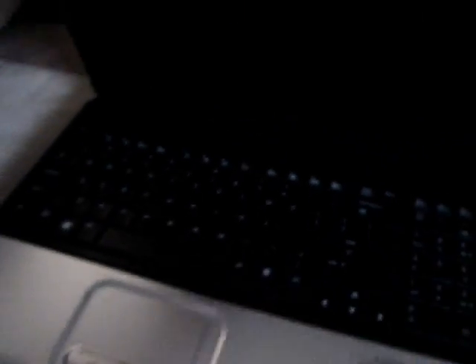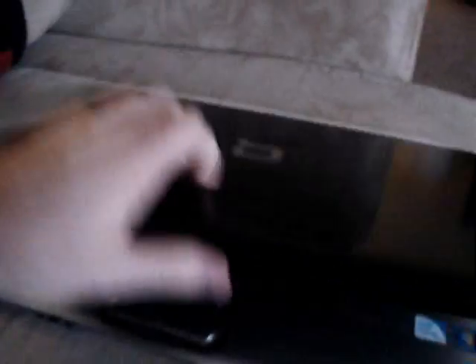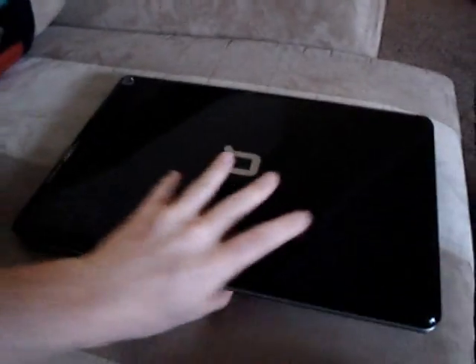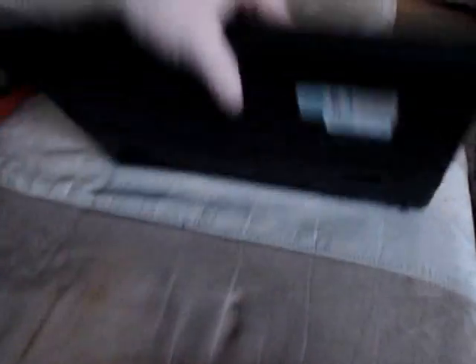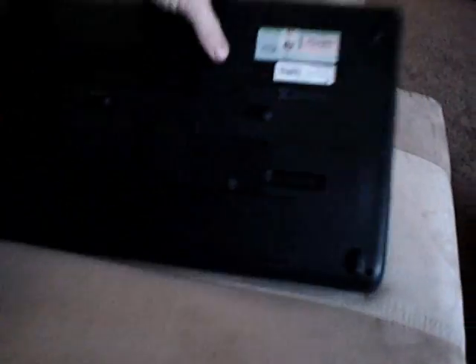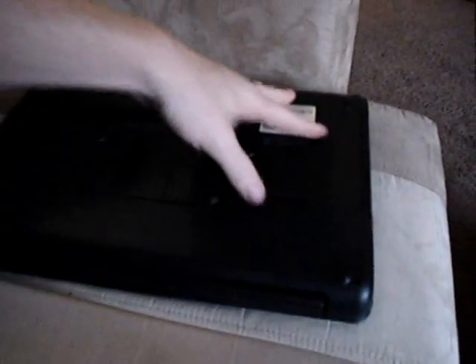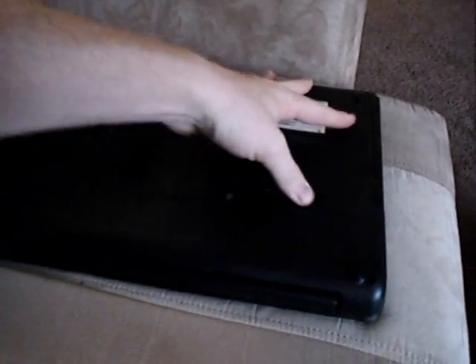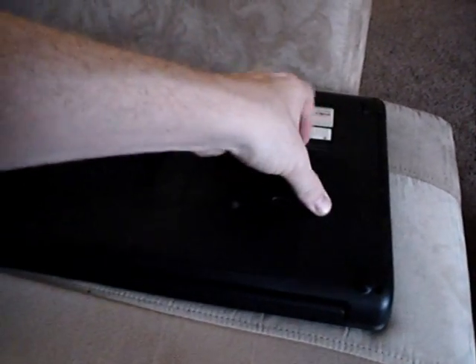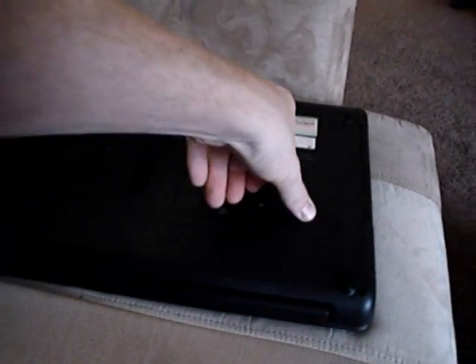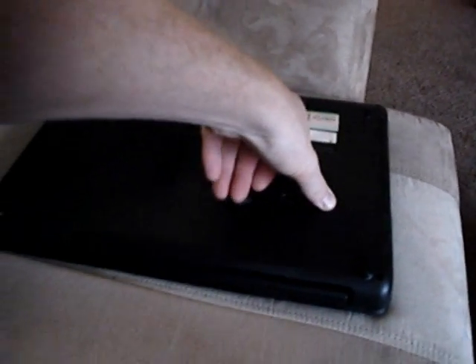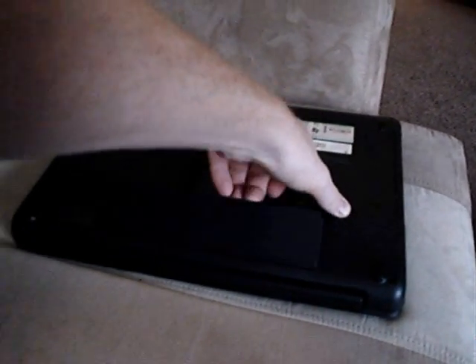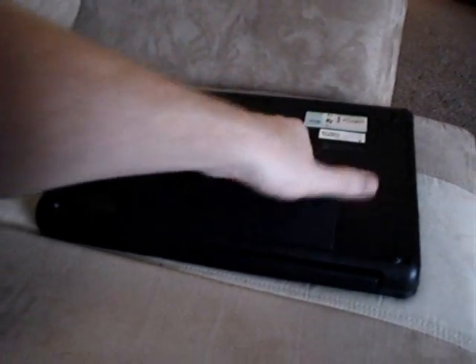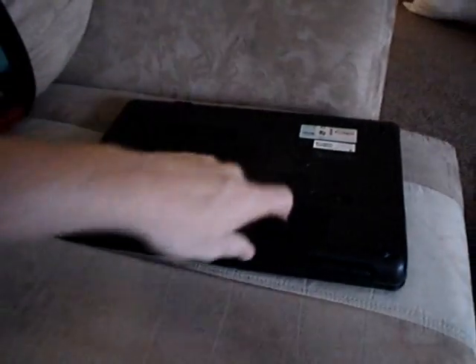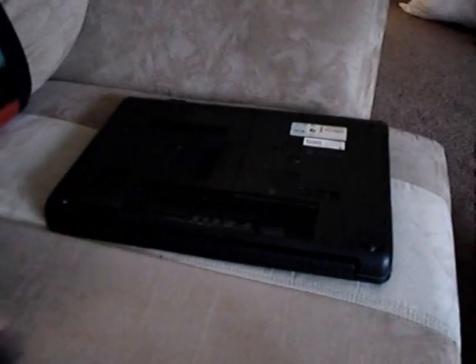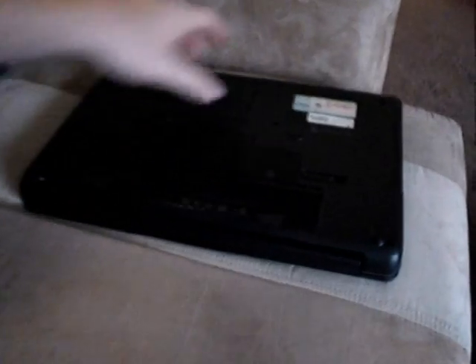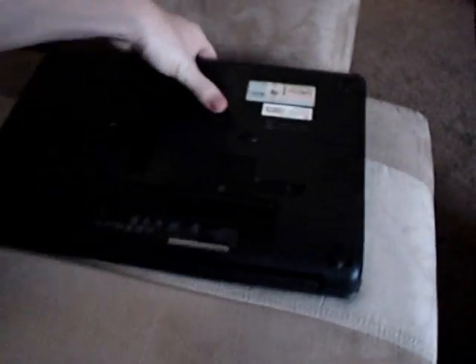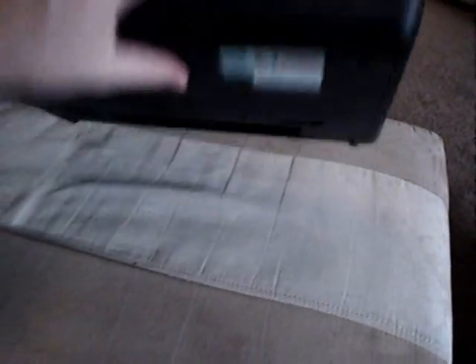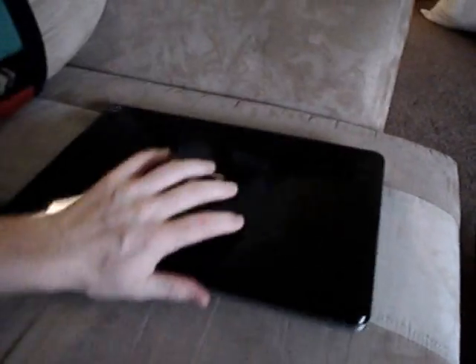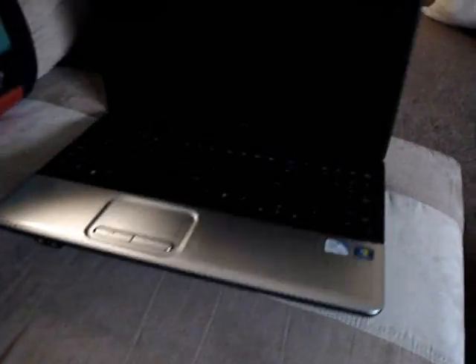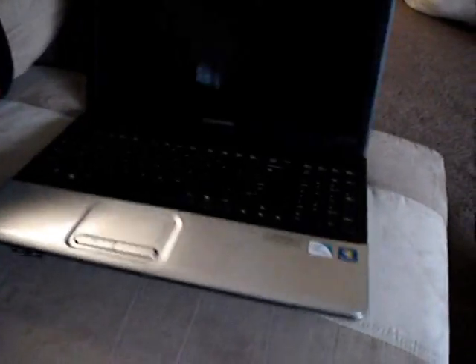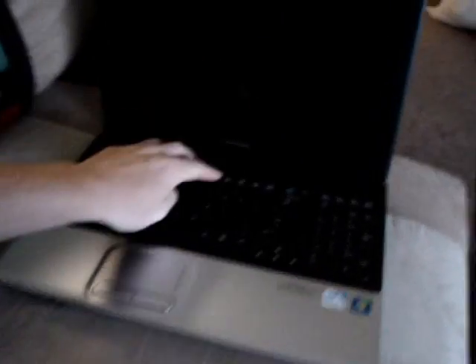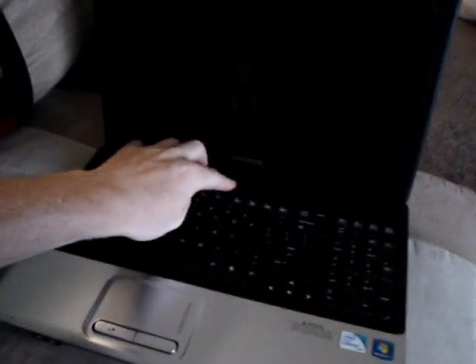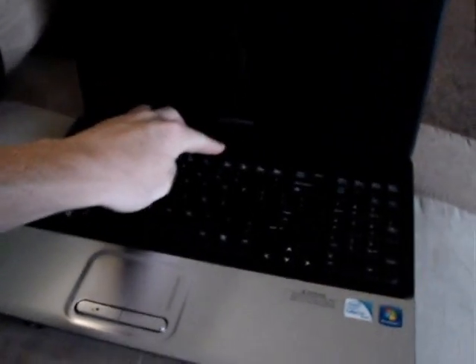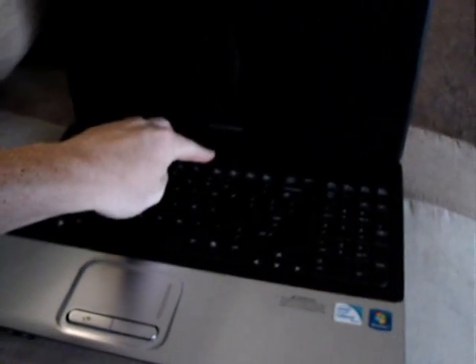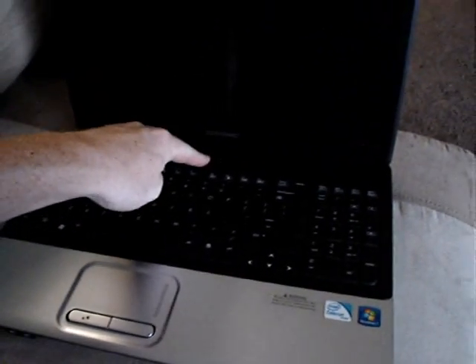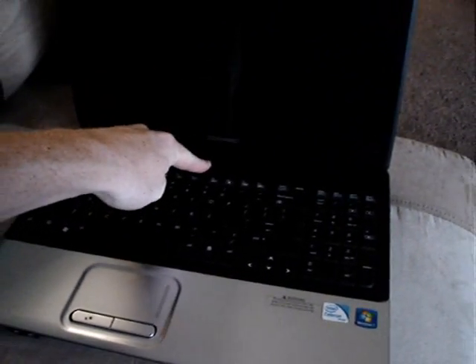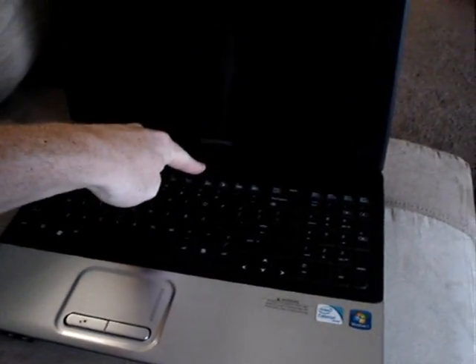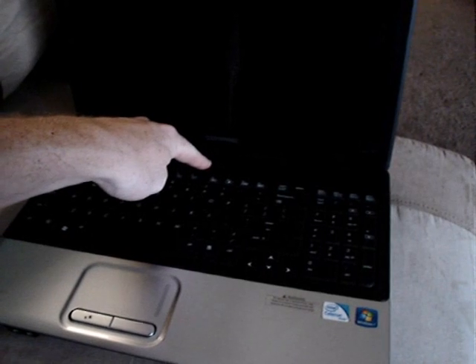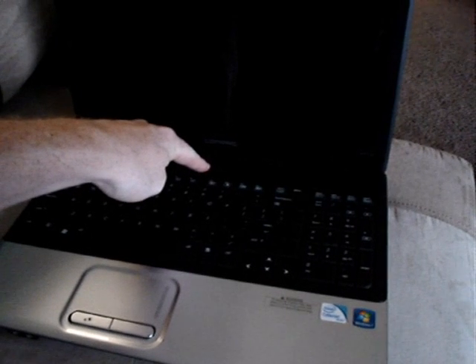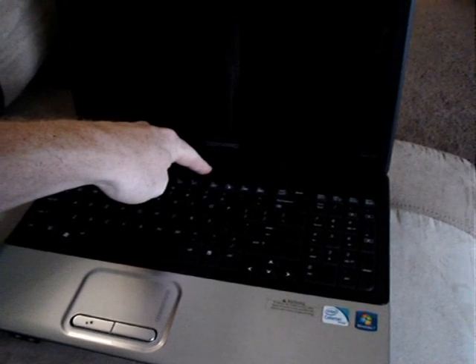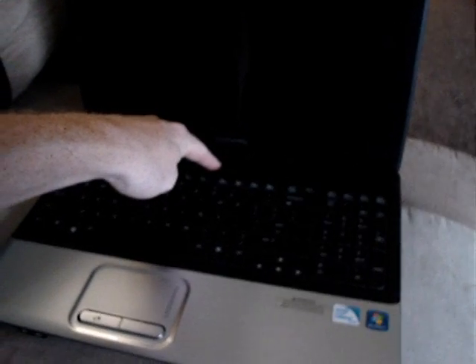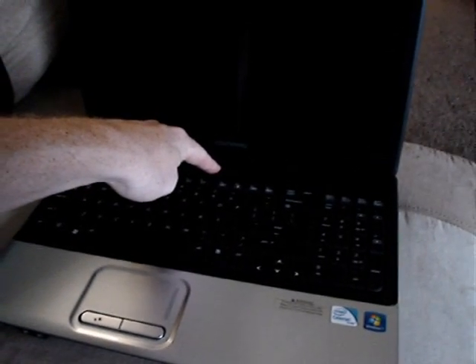The only way I figured out how to fix it is to undo the battery, and then you hold the button for like 10 to 20 seconds.